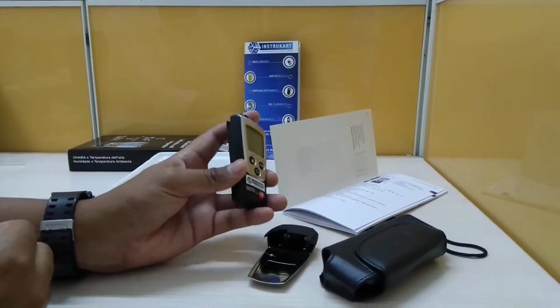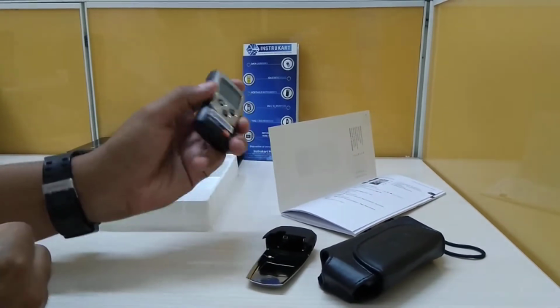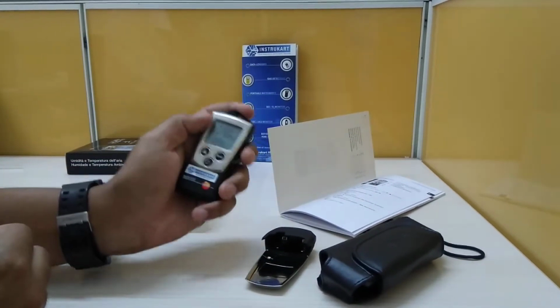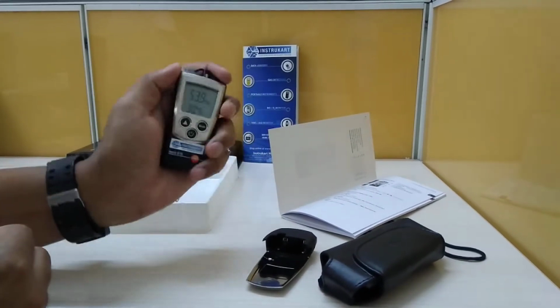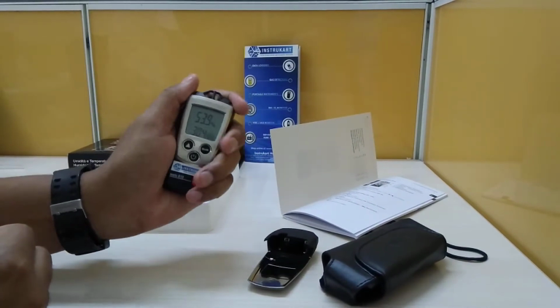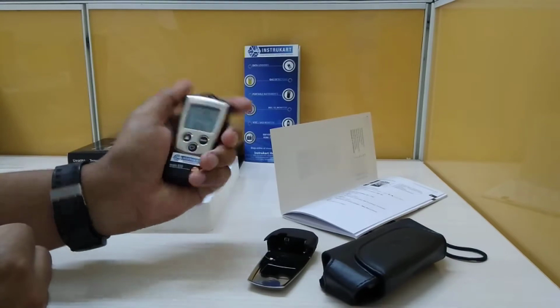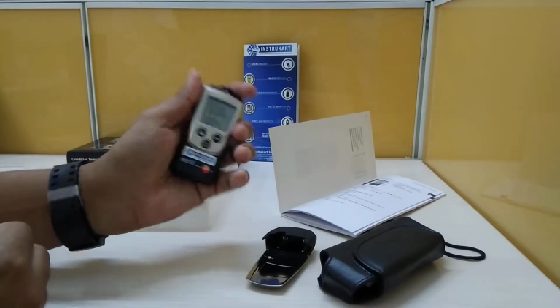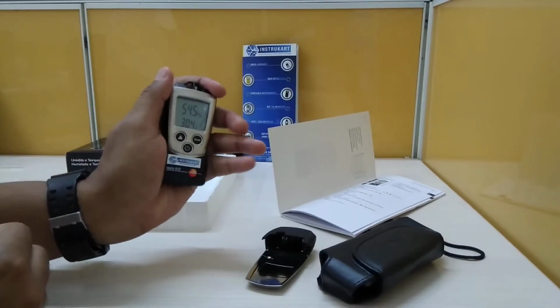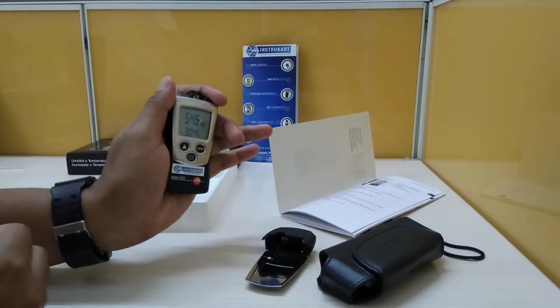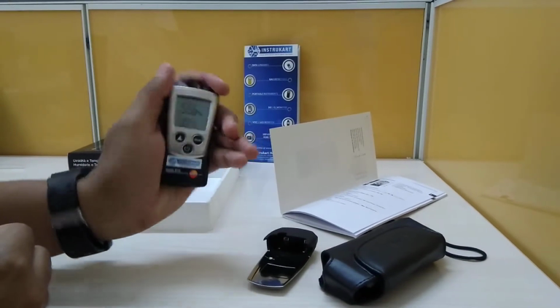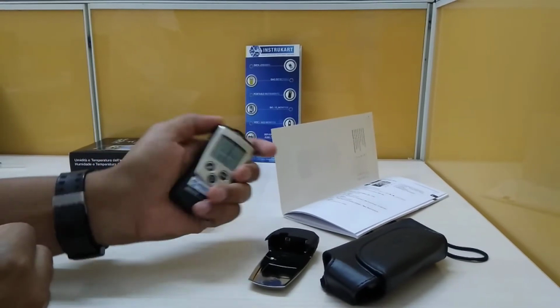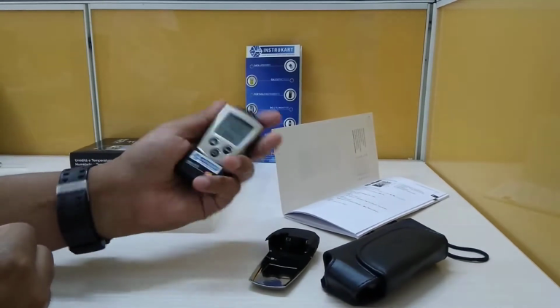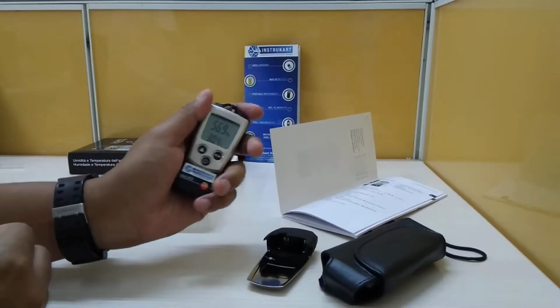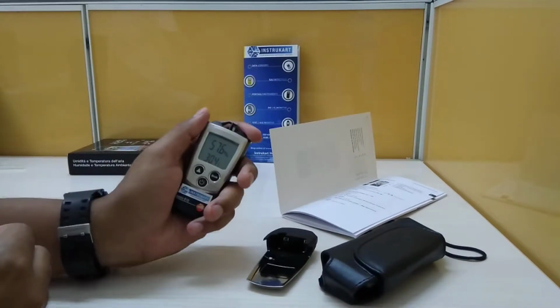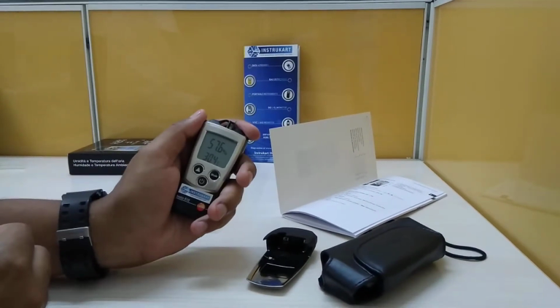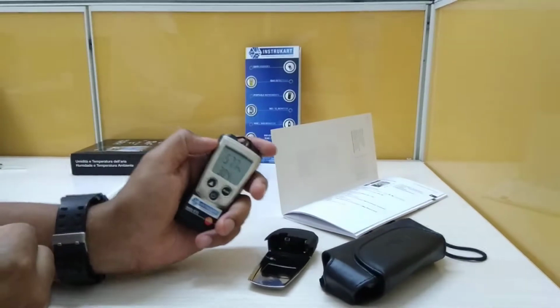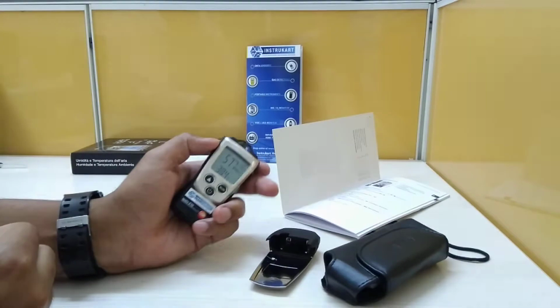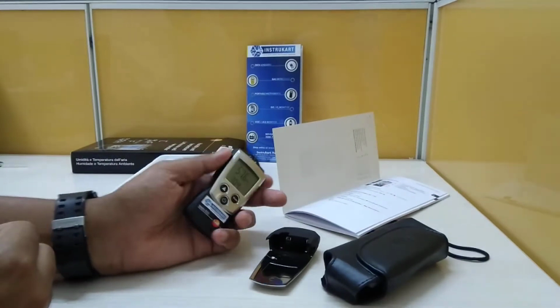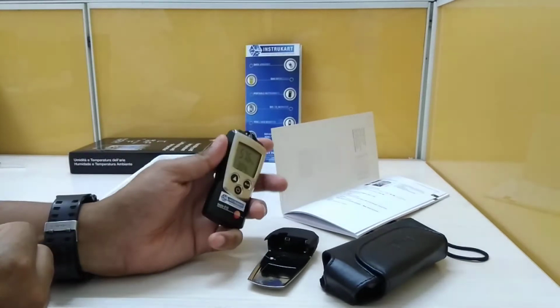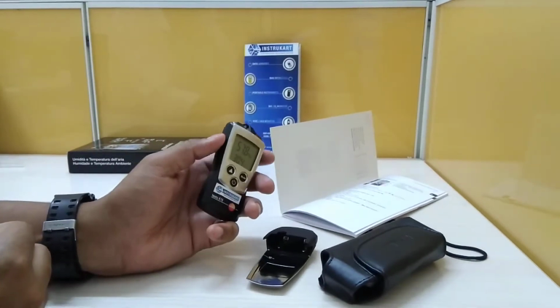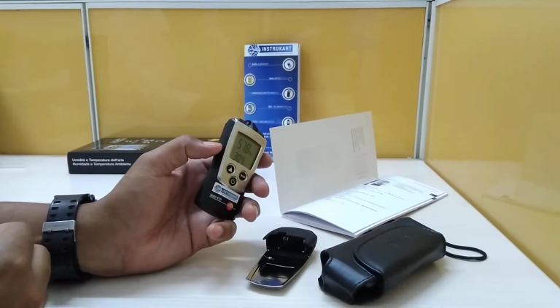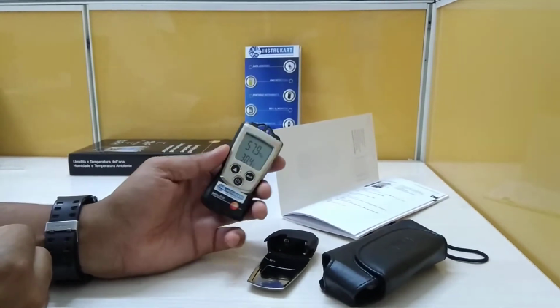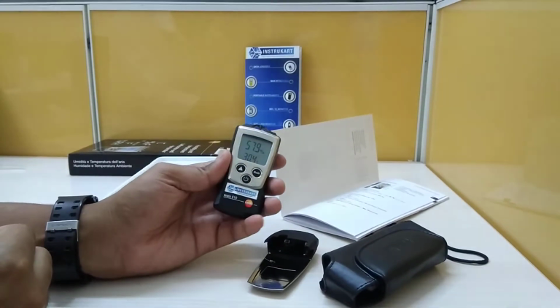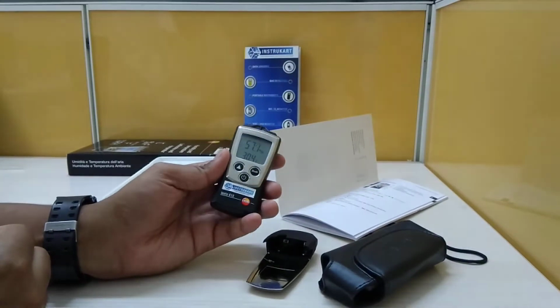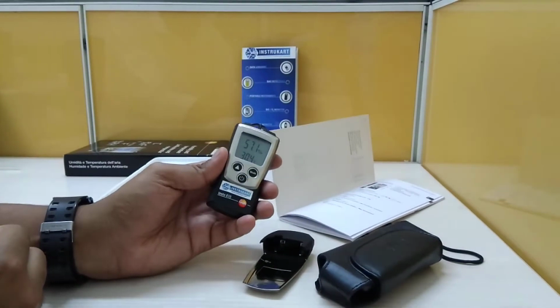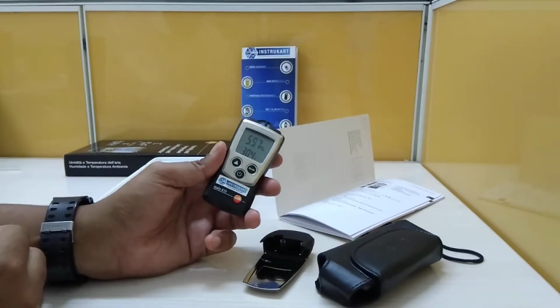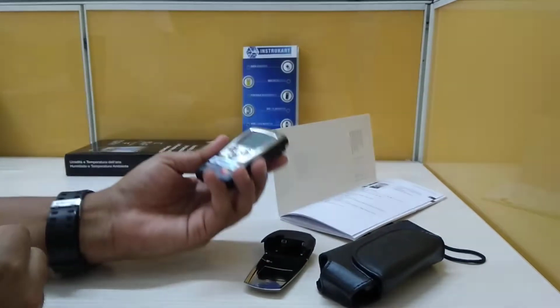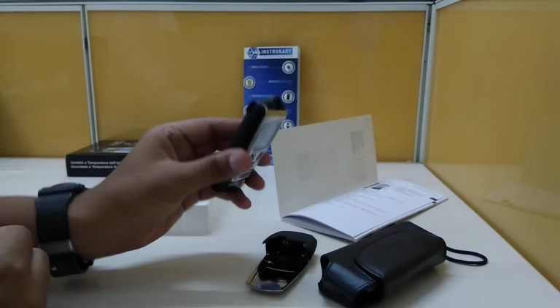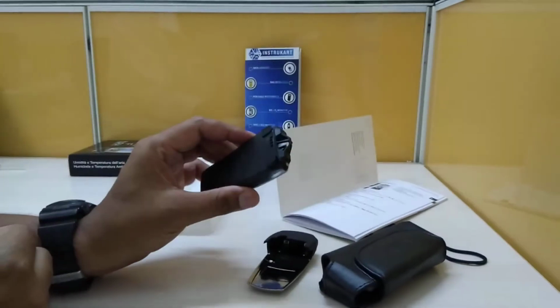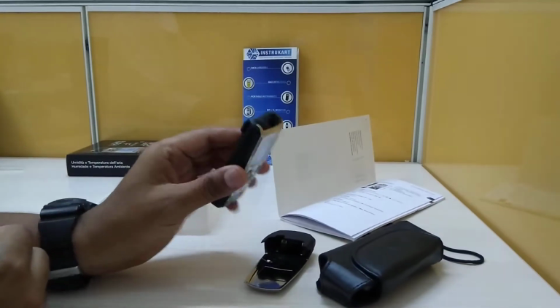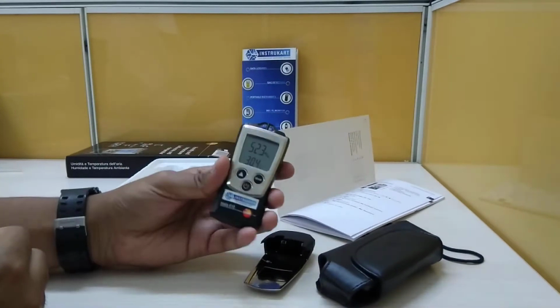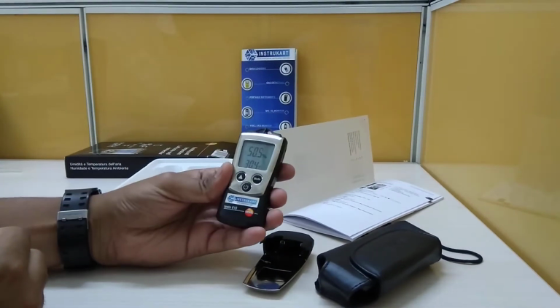It is a very small and handy instrument — very compact in the hand. The measuring rate is 1 second, and it has a protection class of IP20.